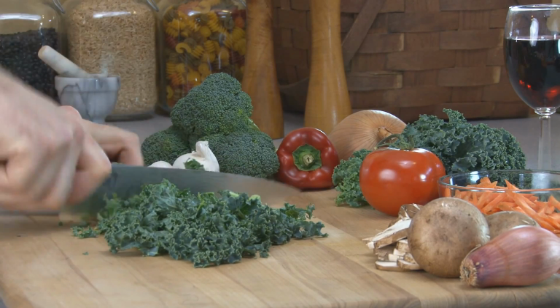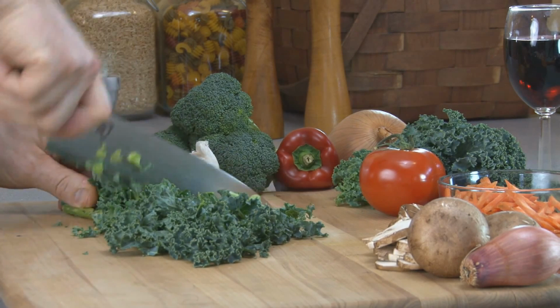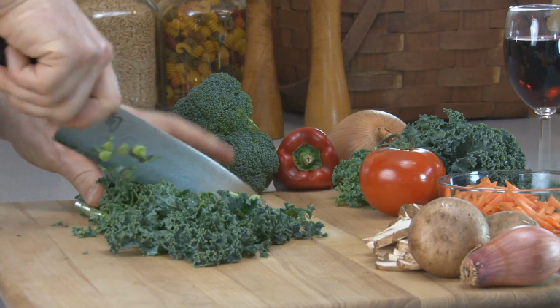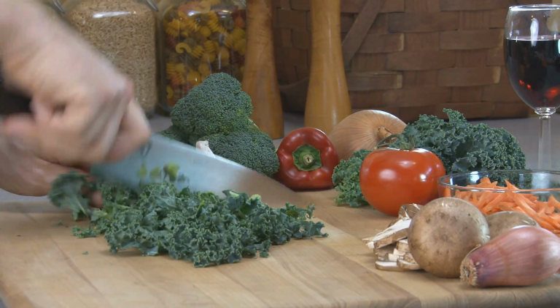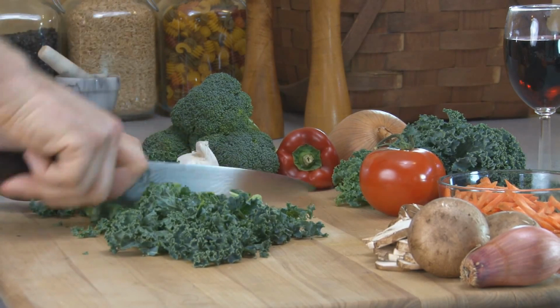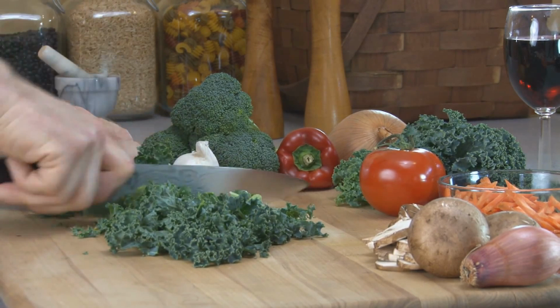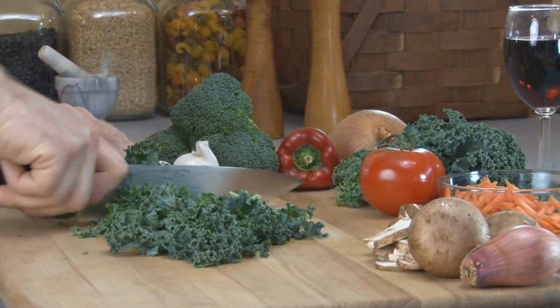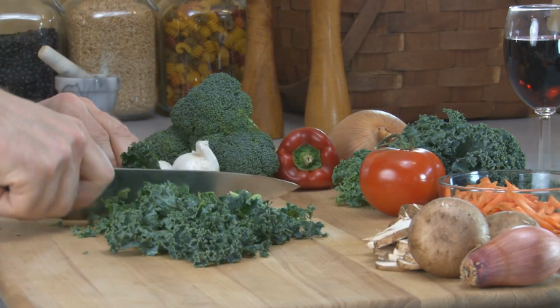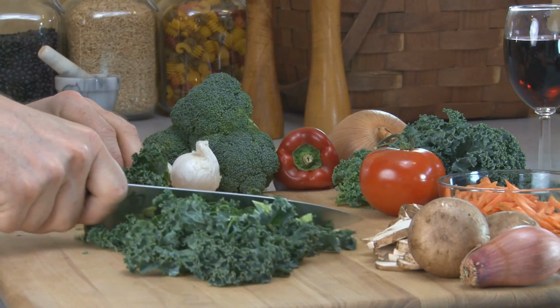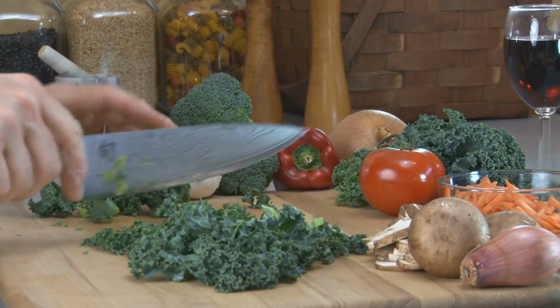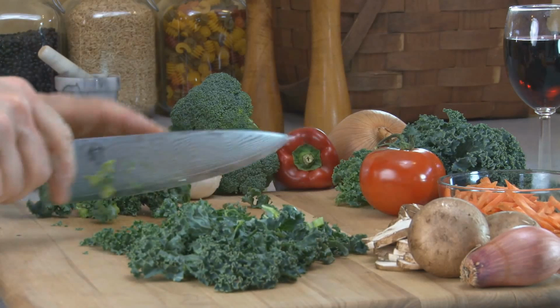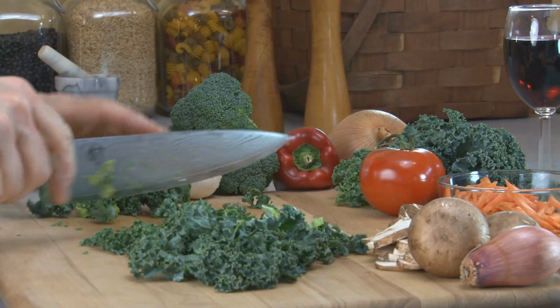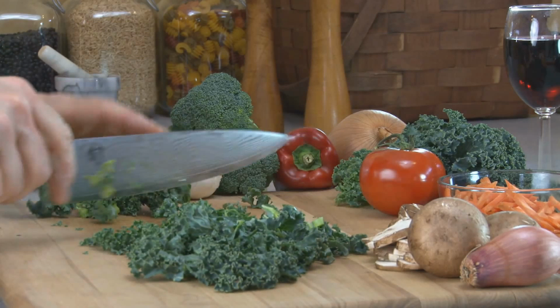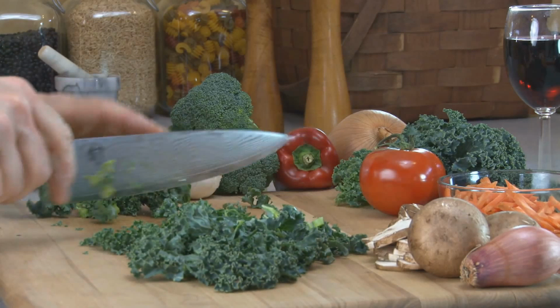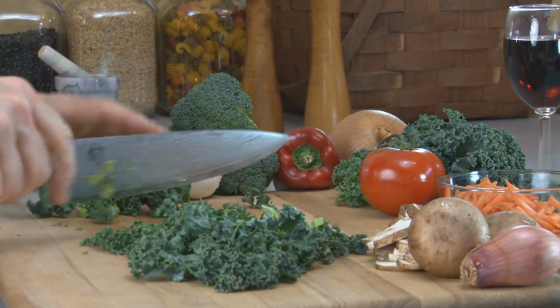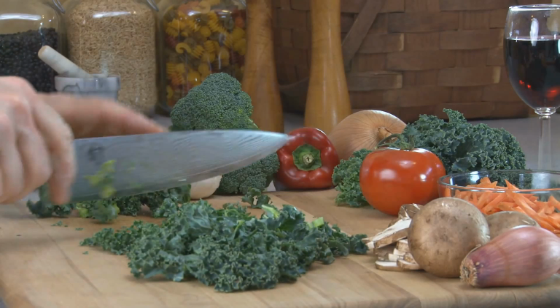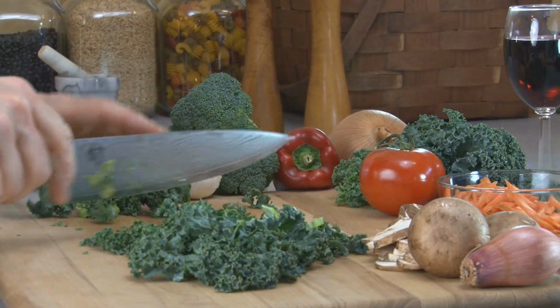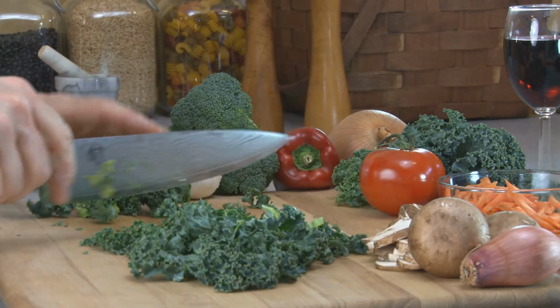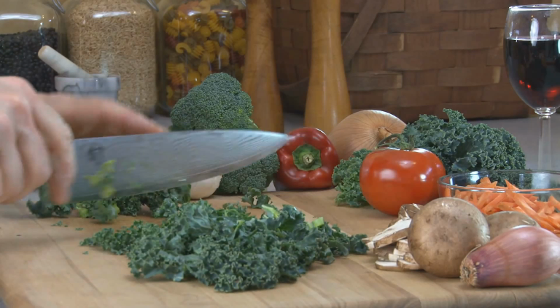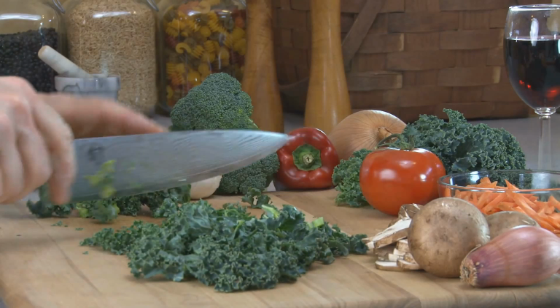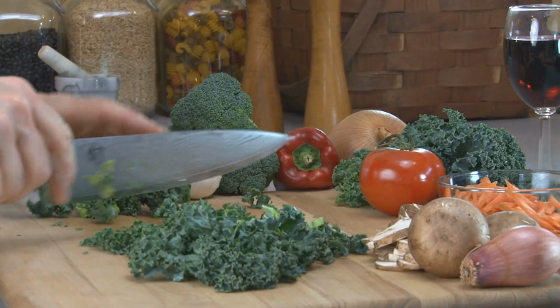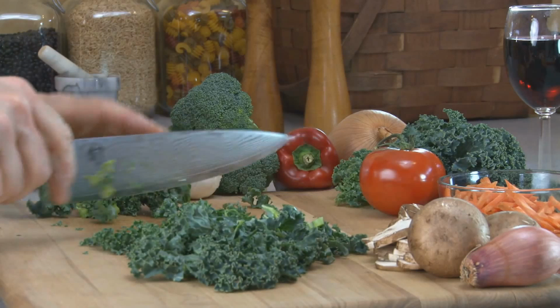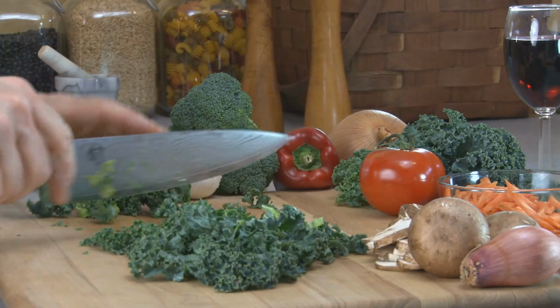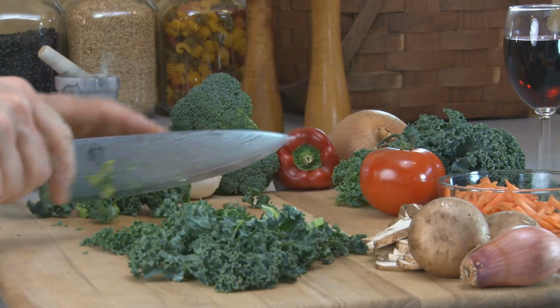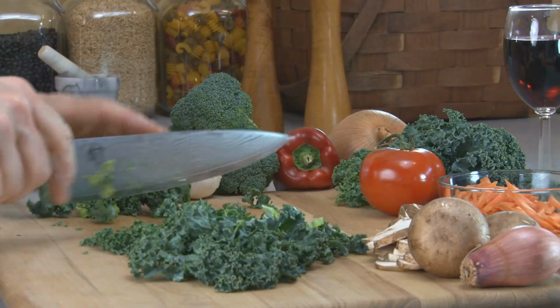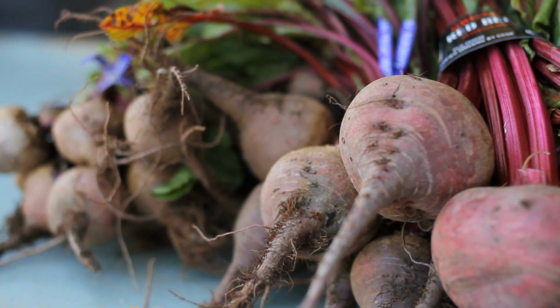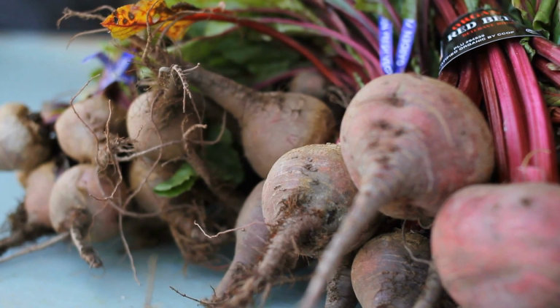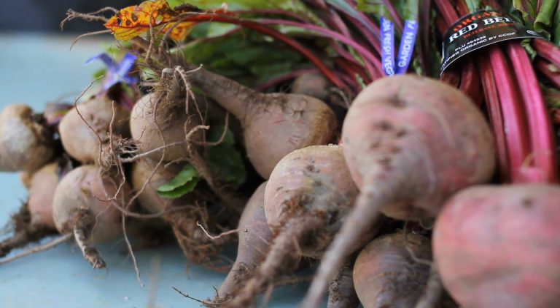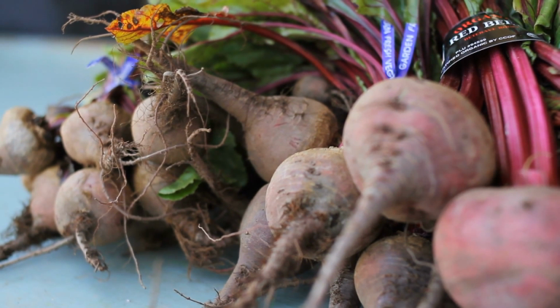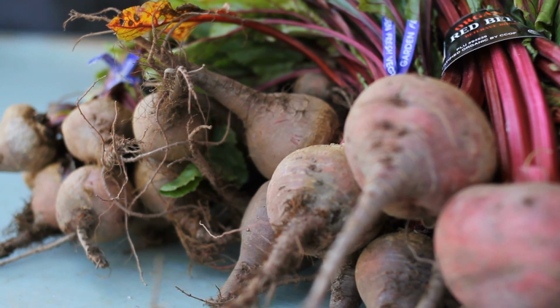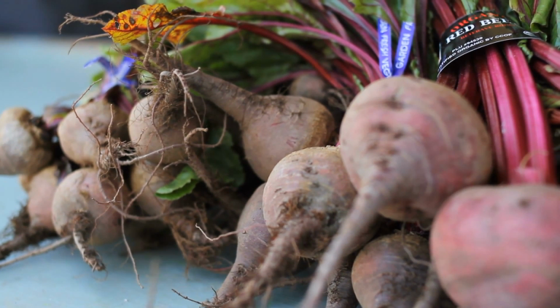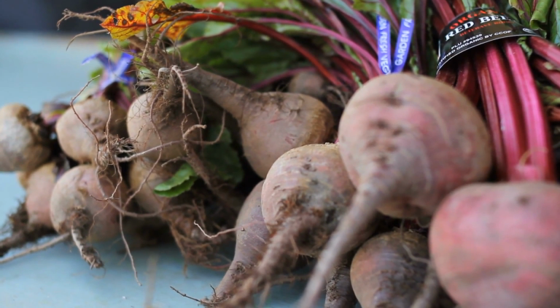Kale includes lots of vitamin C, vitamin A, and vitamin K, as well as calcium, potassium, and folate, and it's great for juicing. Collard and mustard greens are often used in southern cooking and have only 25 calories per half cup serving.